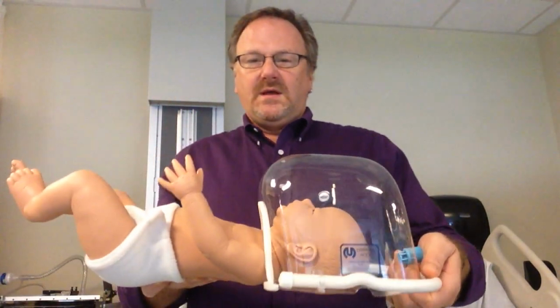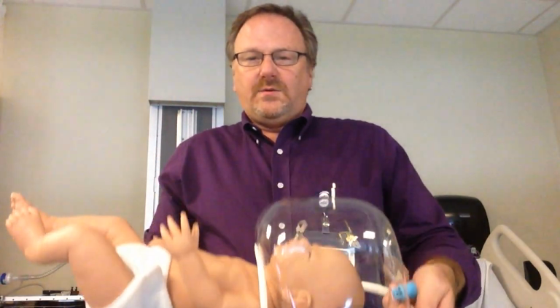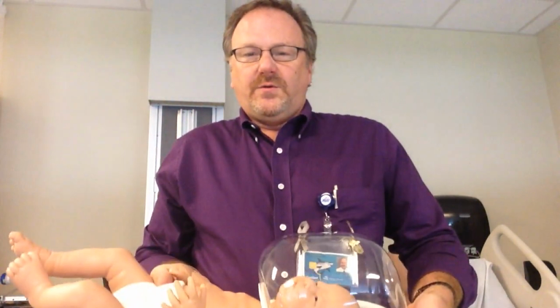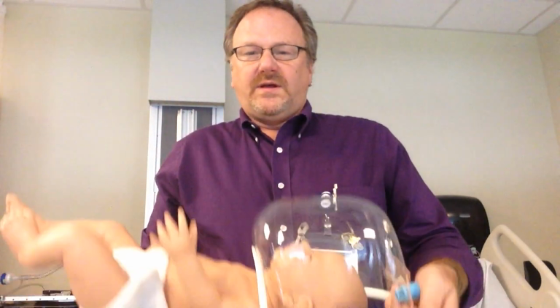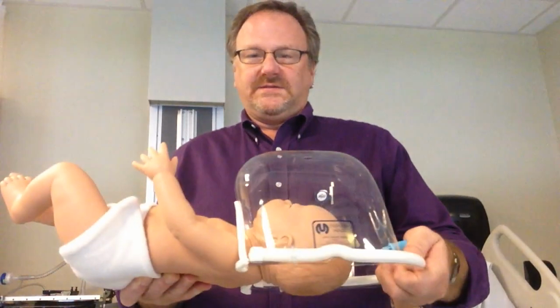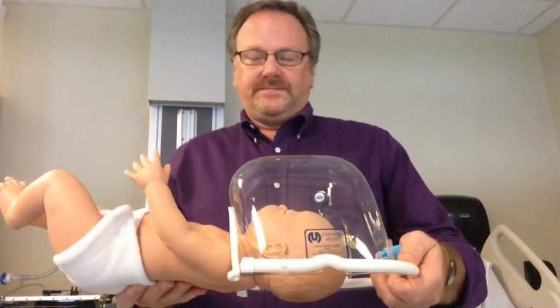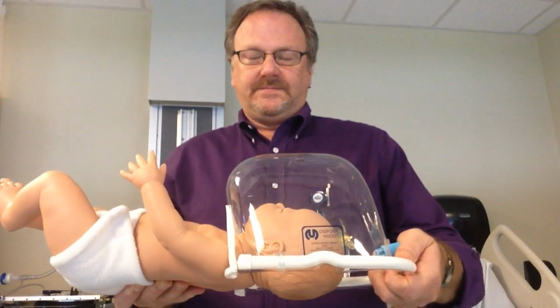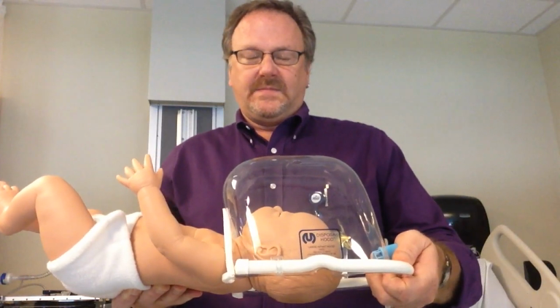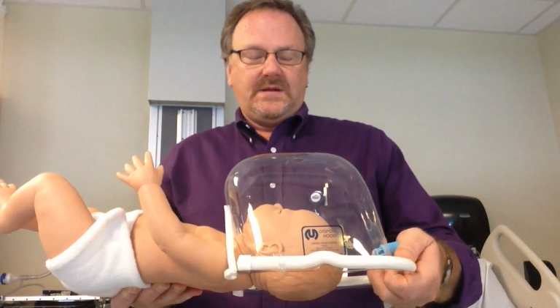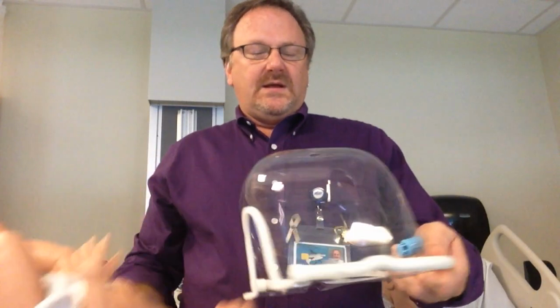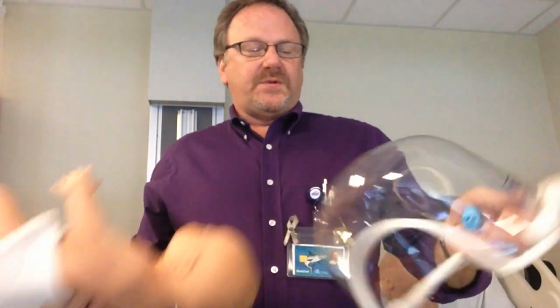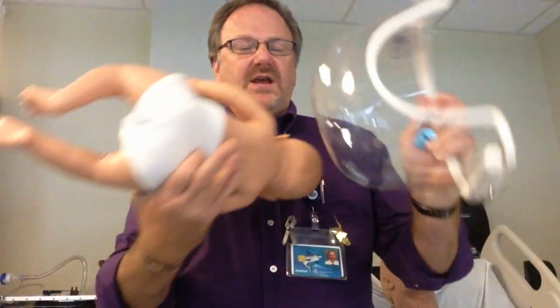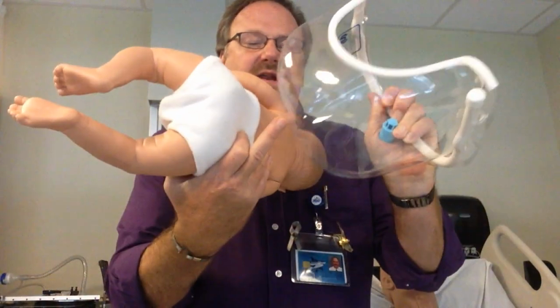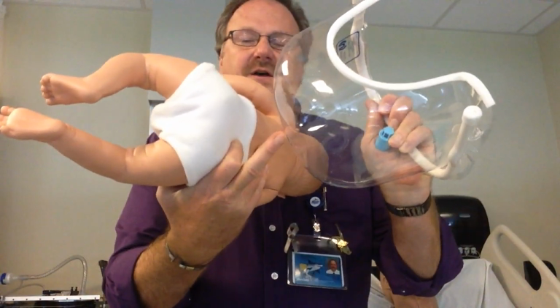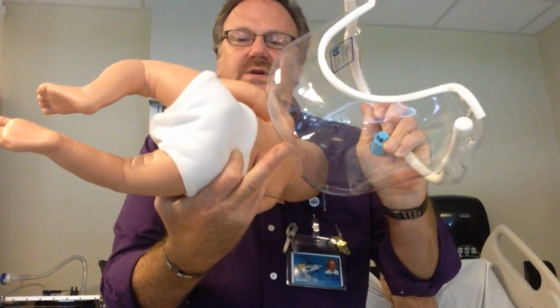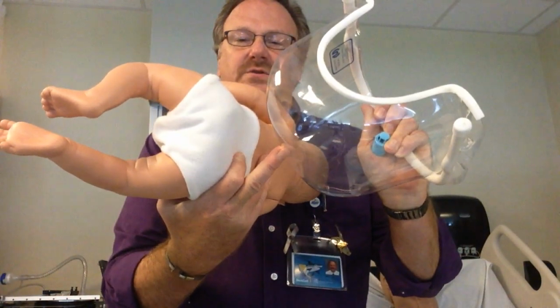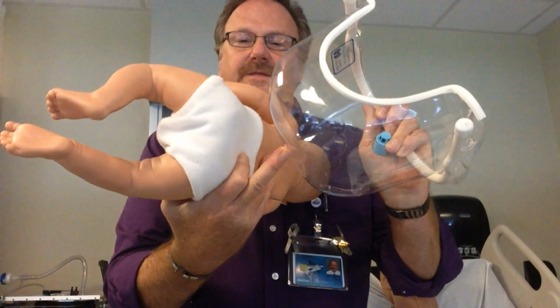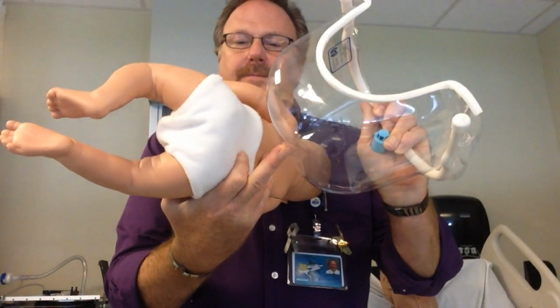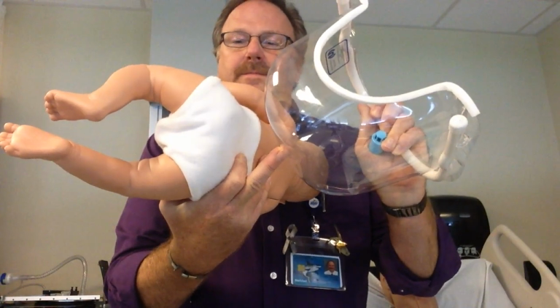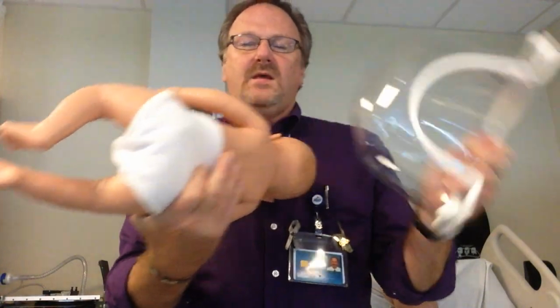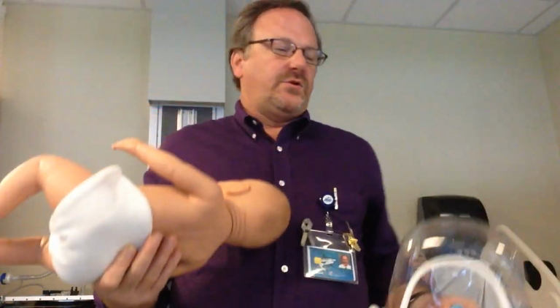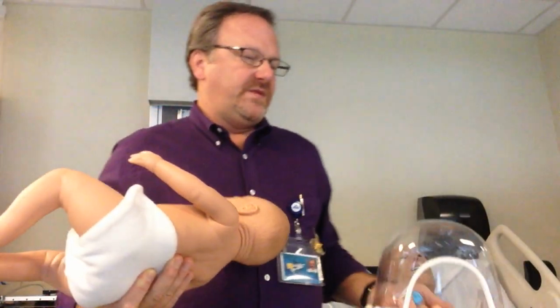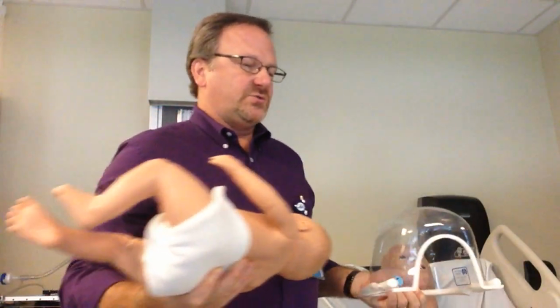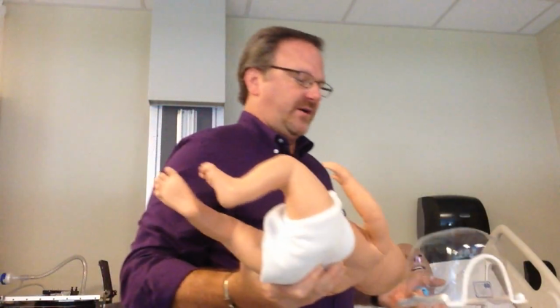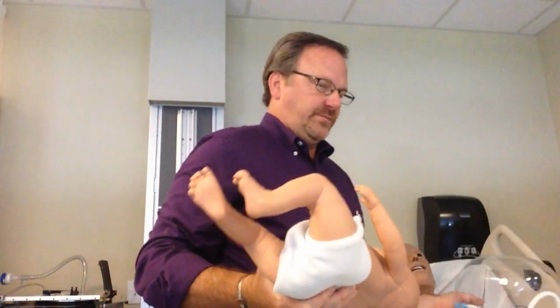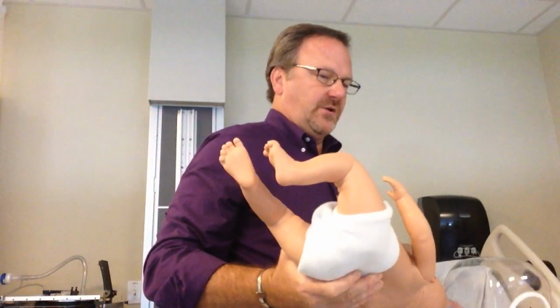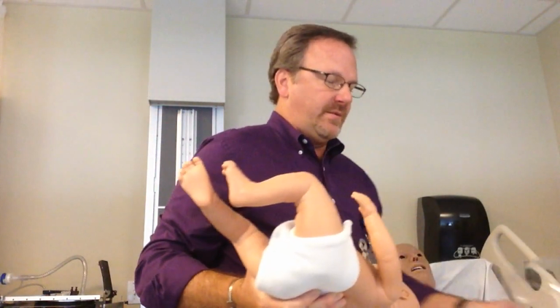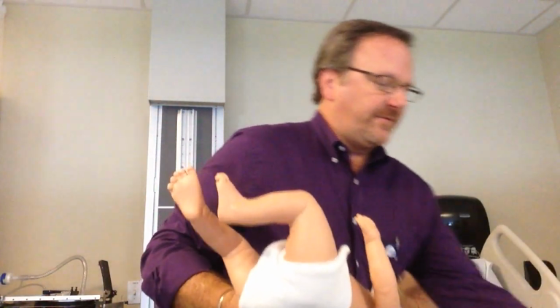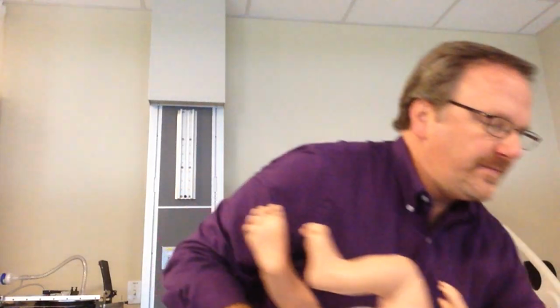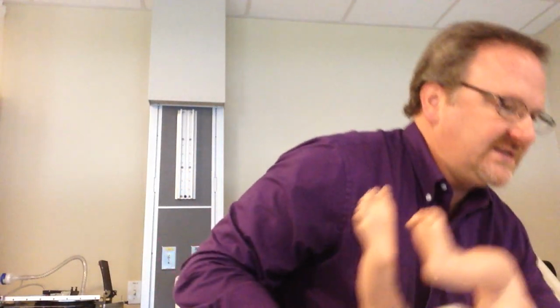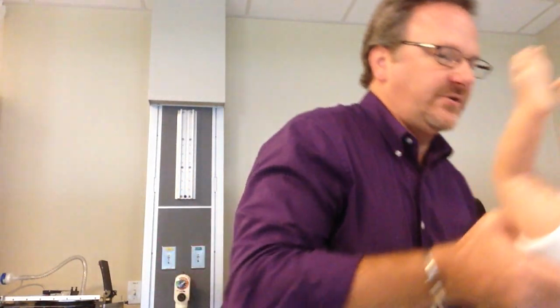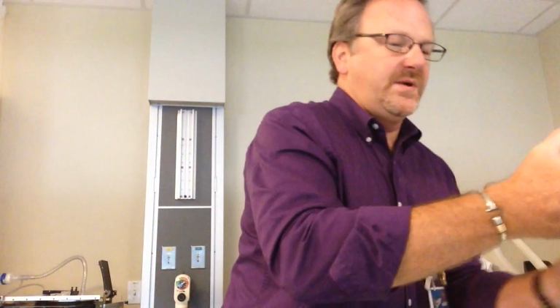The oxy hood goes on like this. You can have an FiO2 detector placed on it to determine the actual FiO2 being delivered. The minimum liter flow is seven liters per minute.